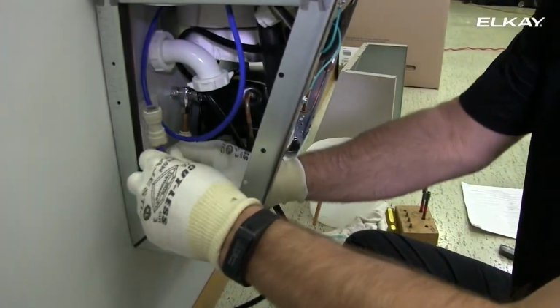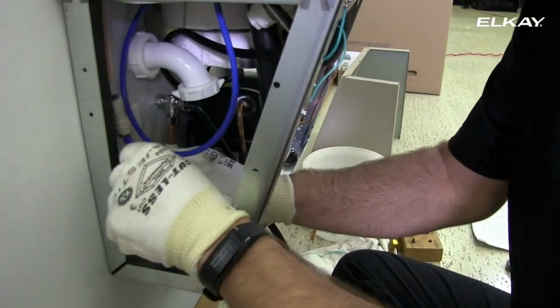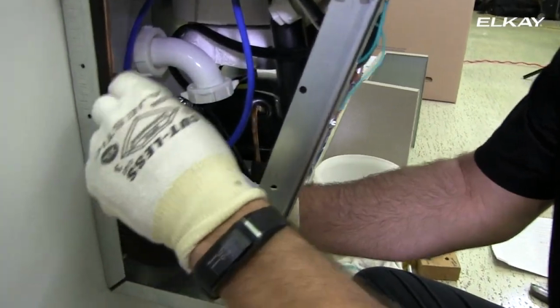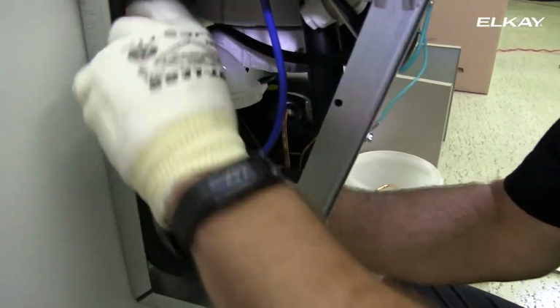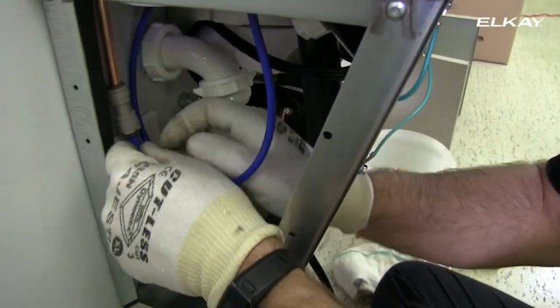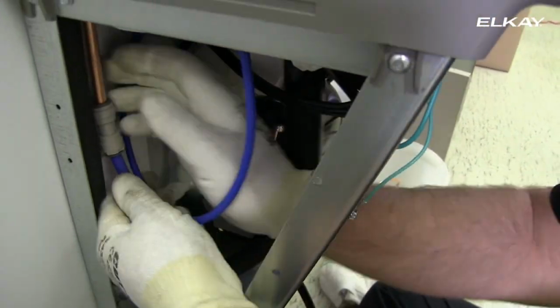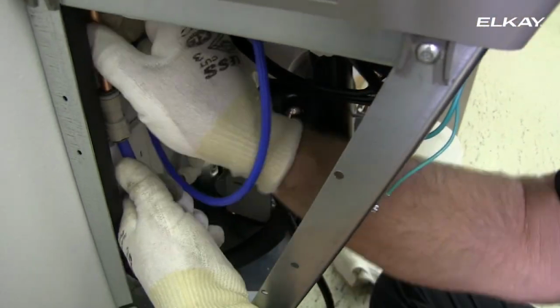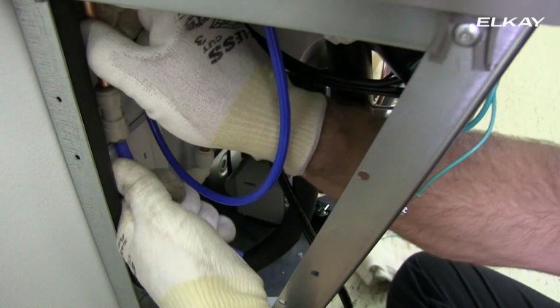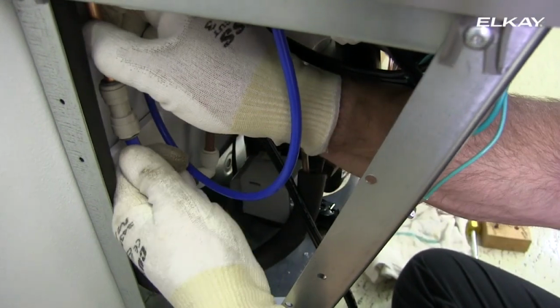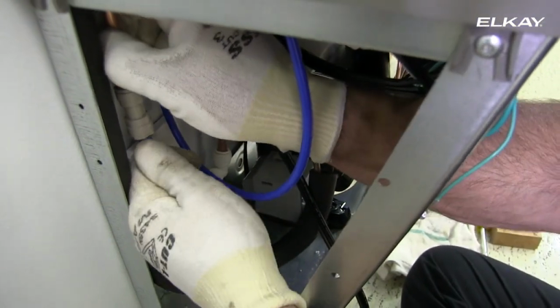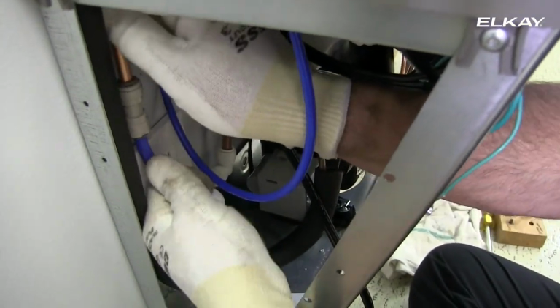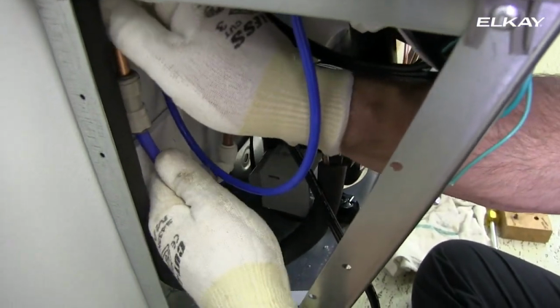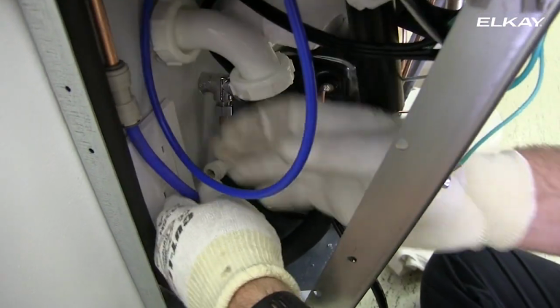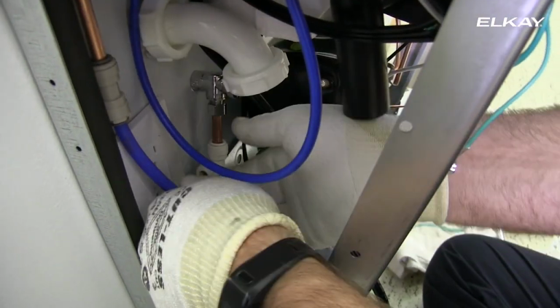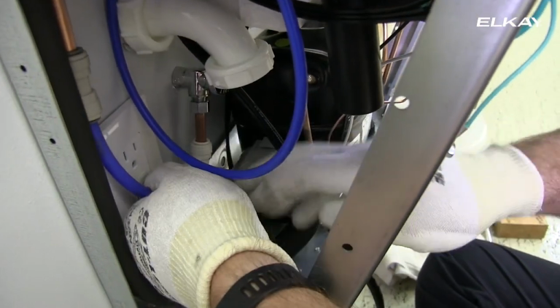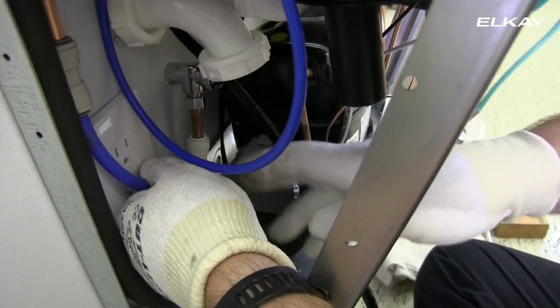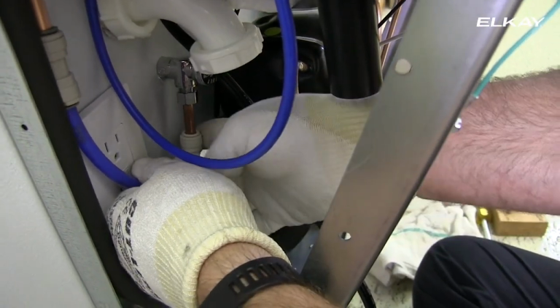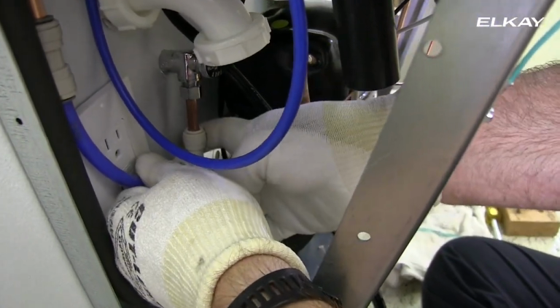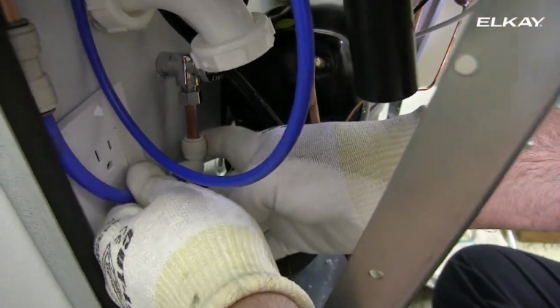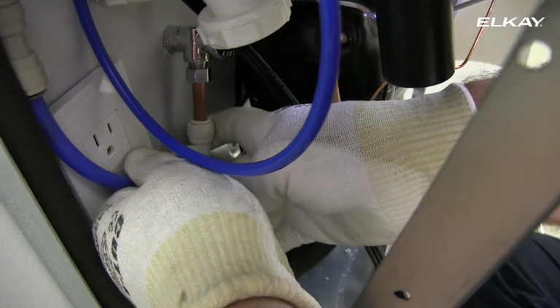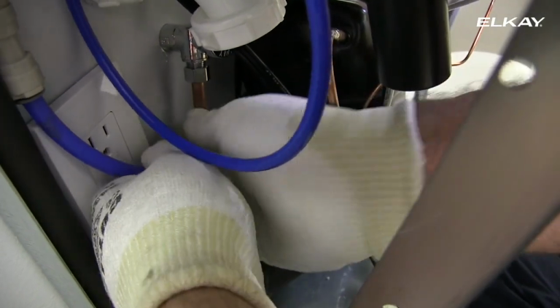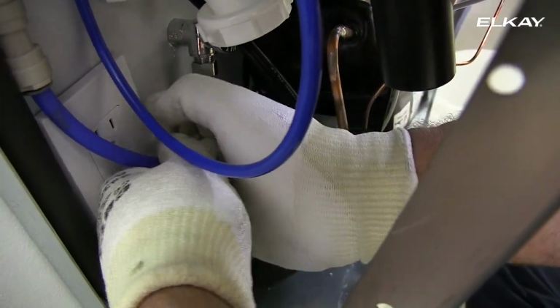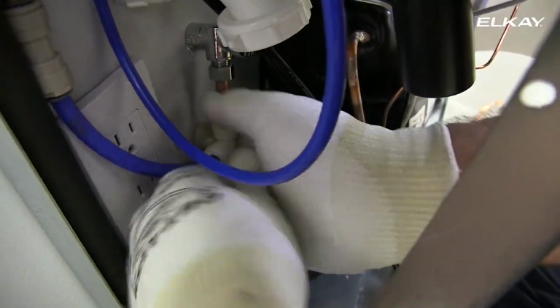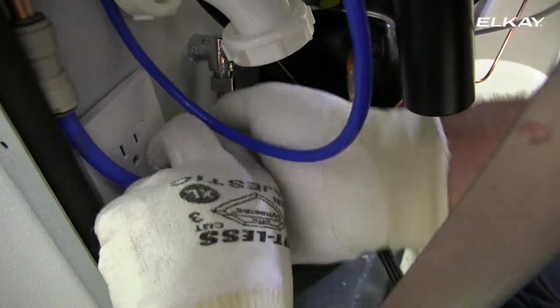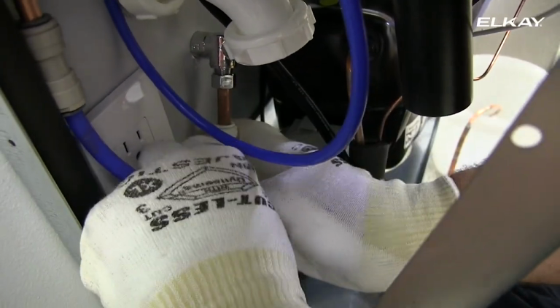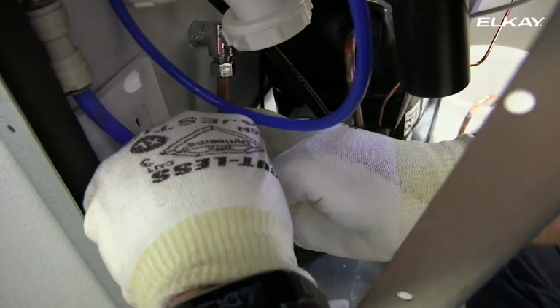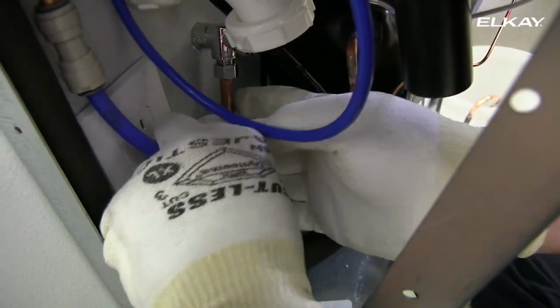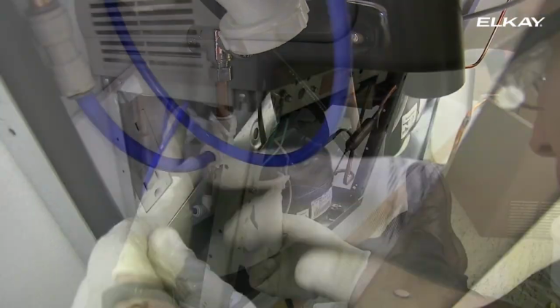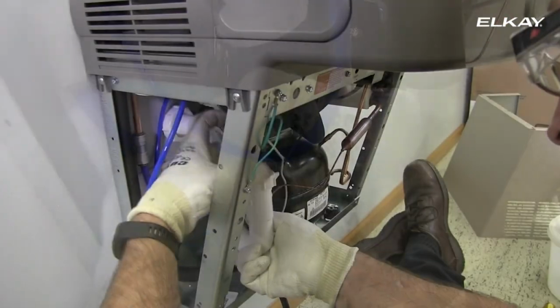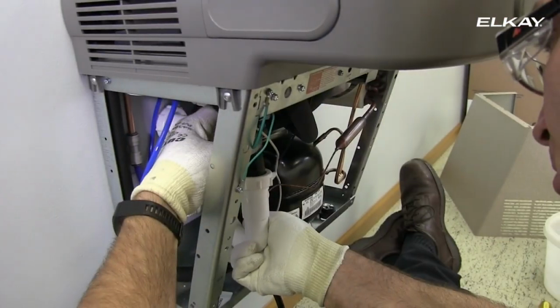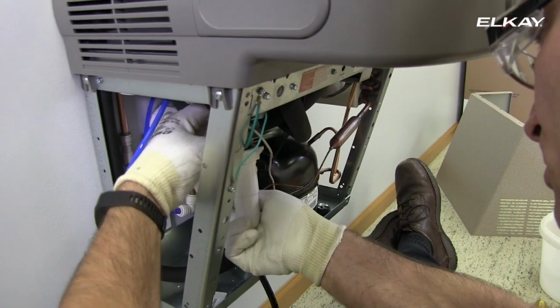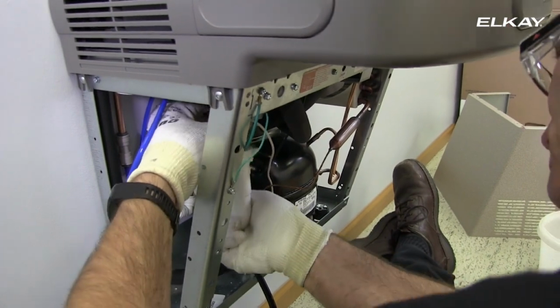Reconnect the building's copper water supply to the filter's copper water inlet. Russ is using the excess blue poly tubing and two quick connects. Quick connects are not supplied. Reinstall the trap.